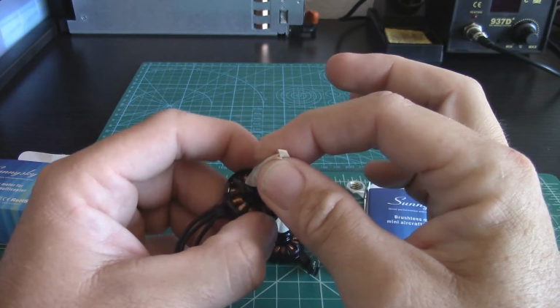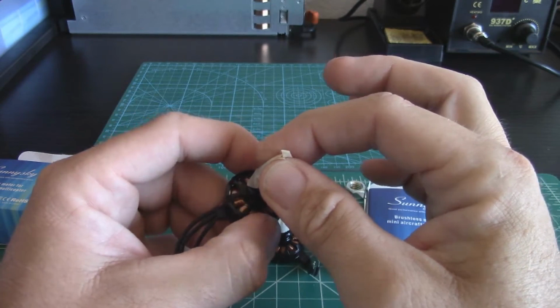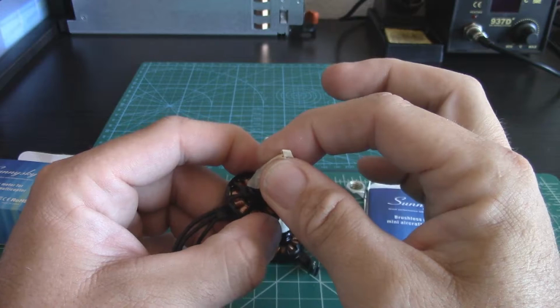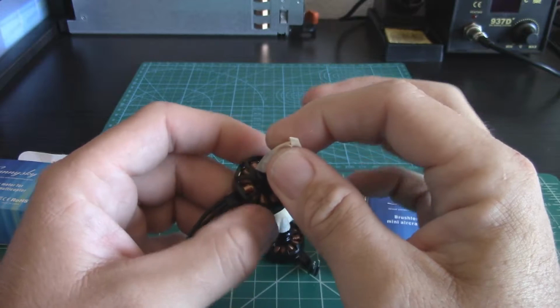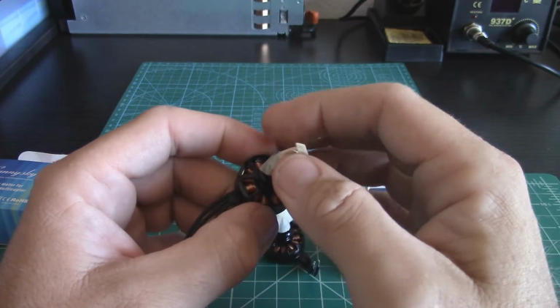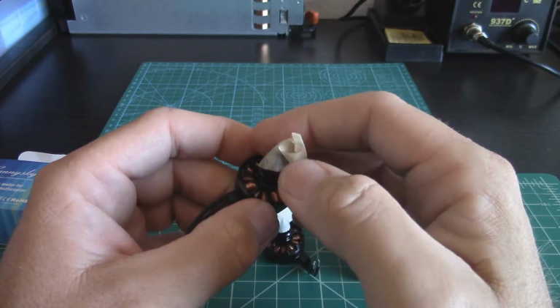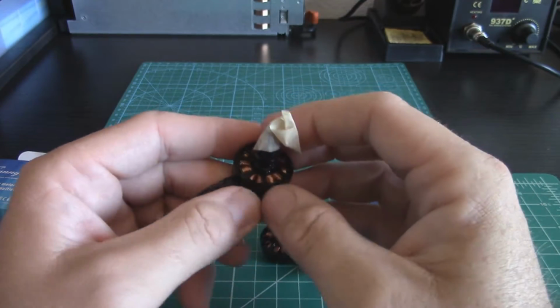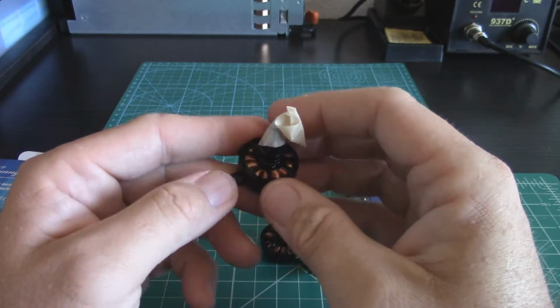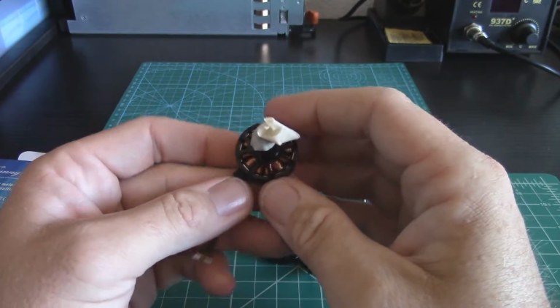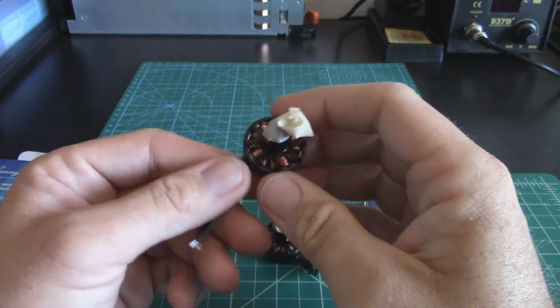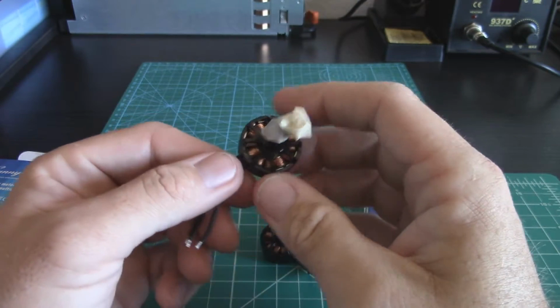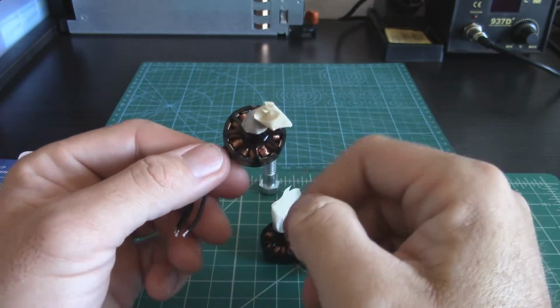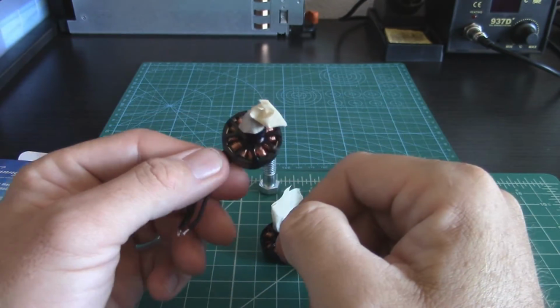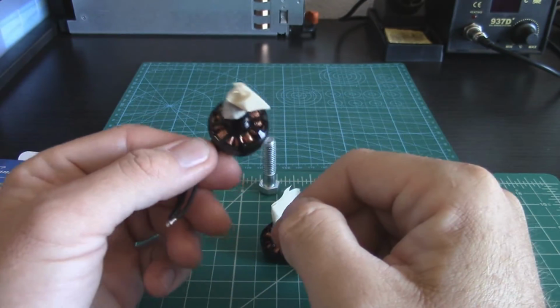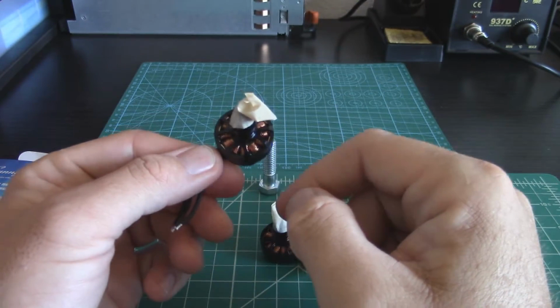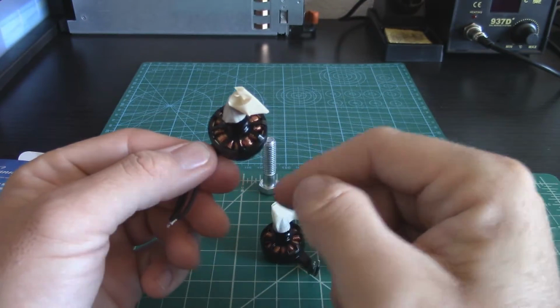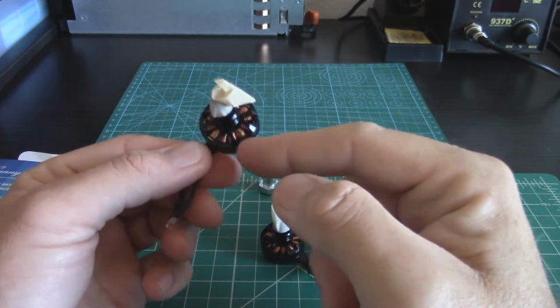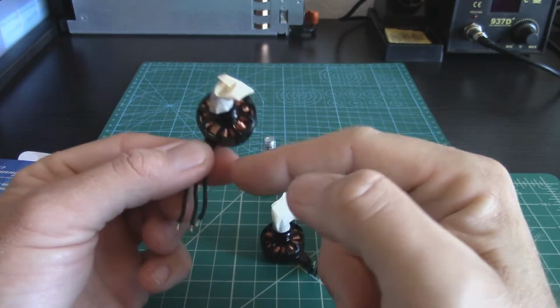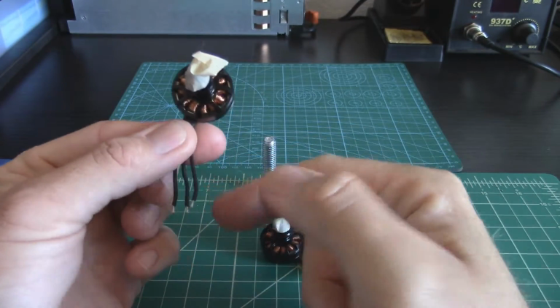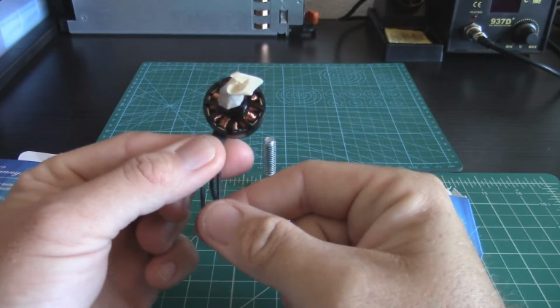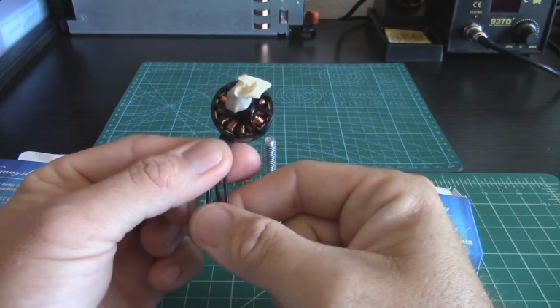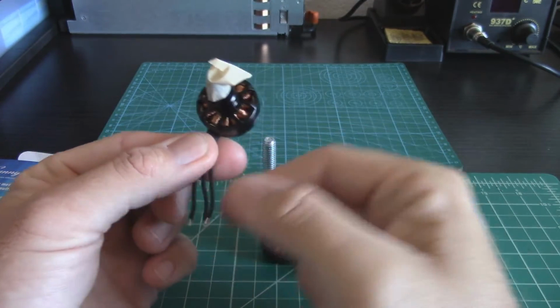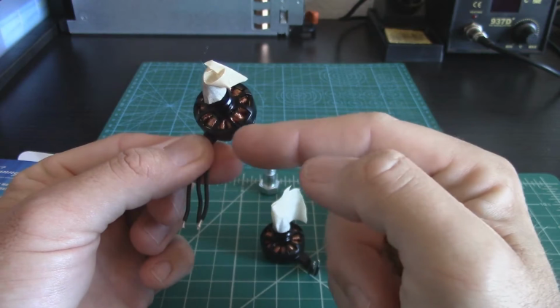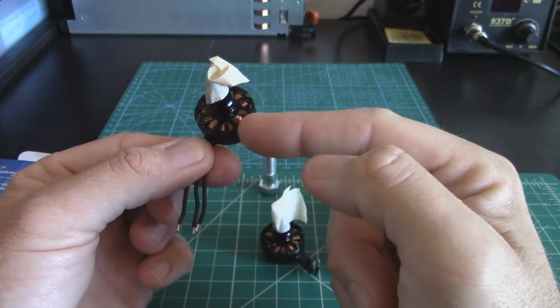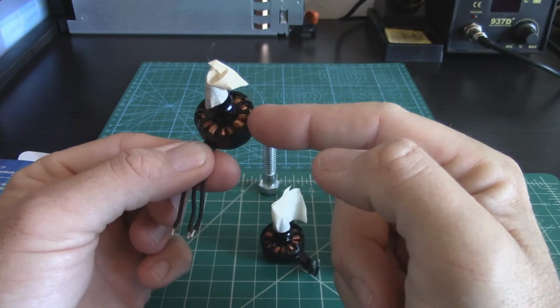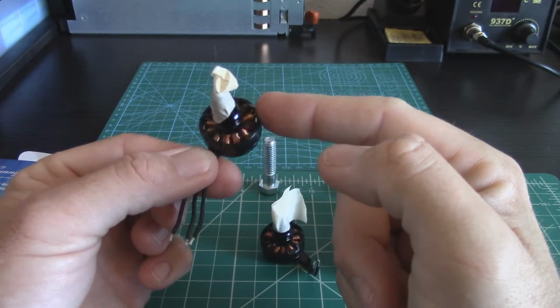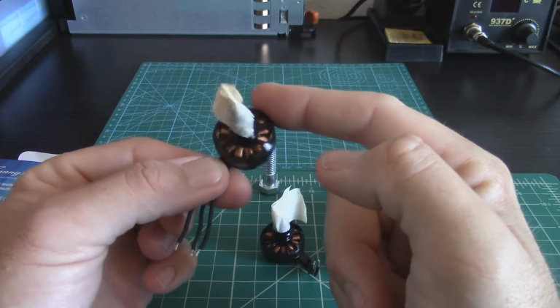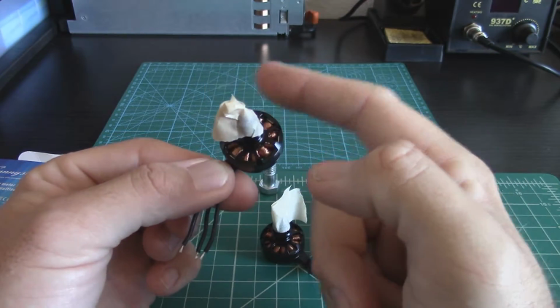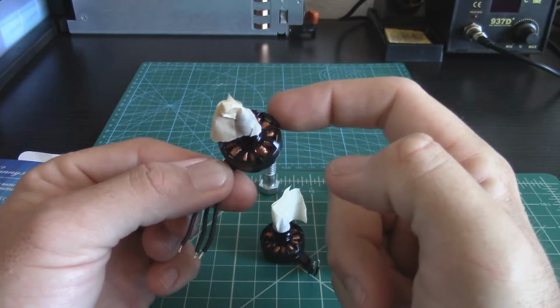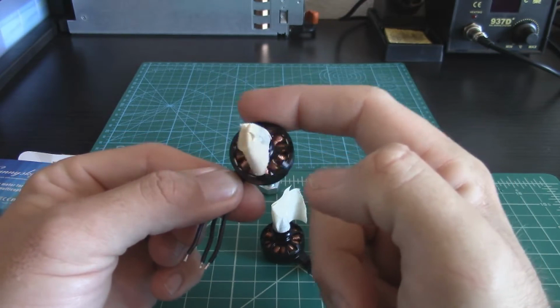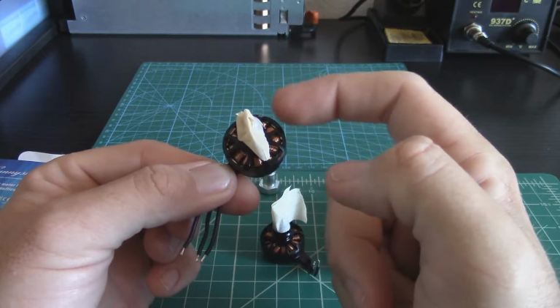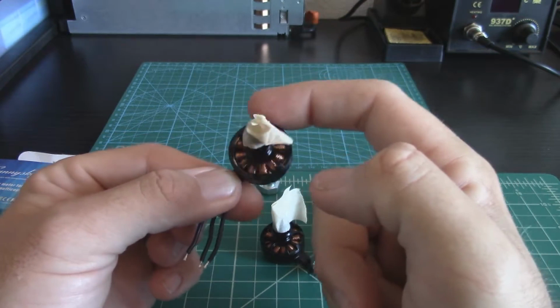So in order for this to be a self-tightening motor, you're going to wire it up so that the bell spins counterclockwise.